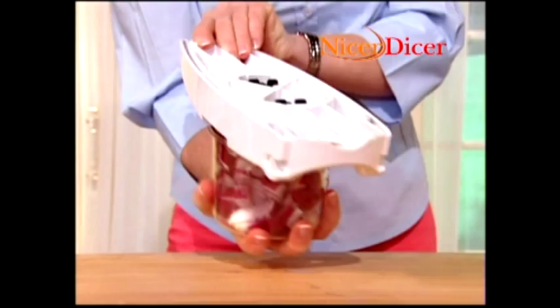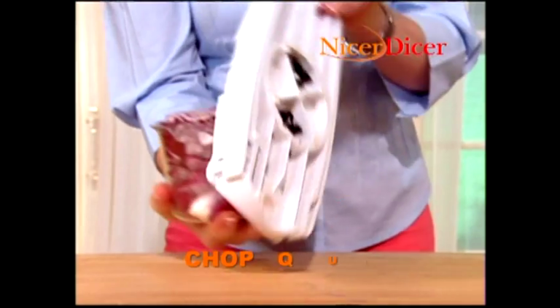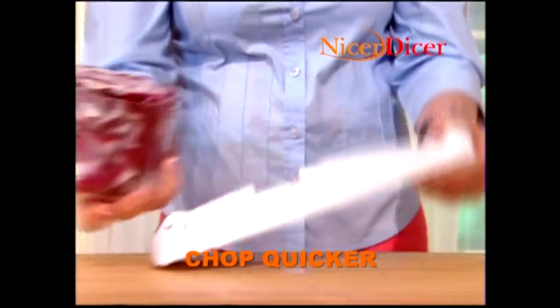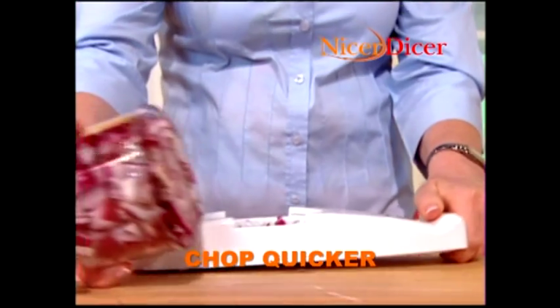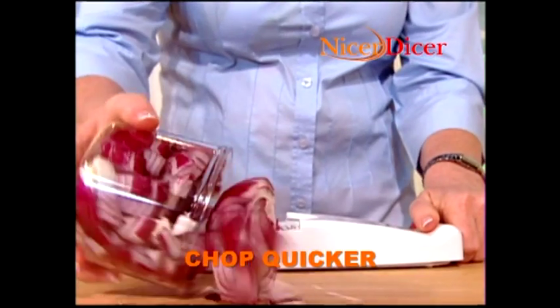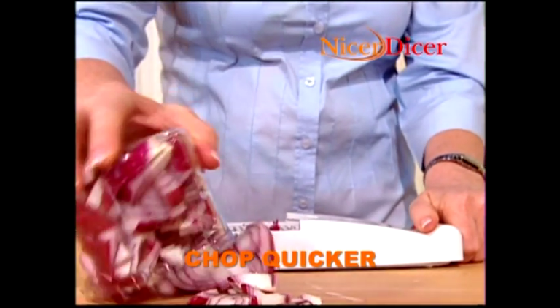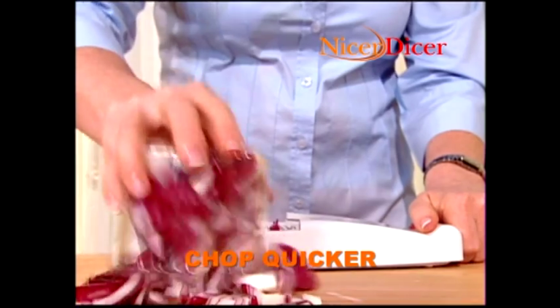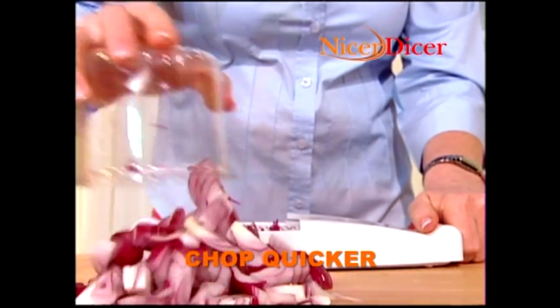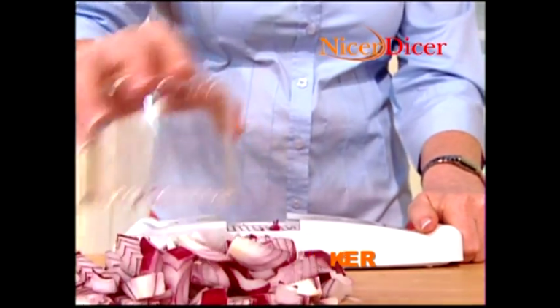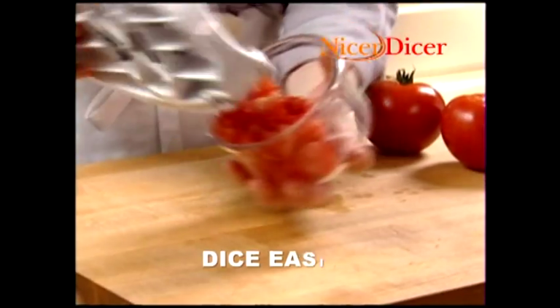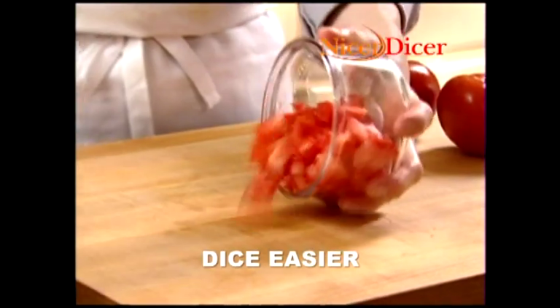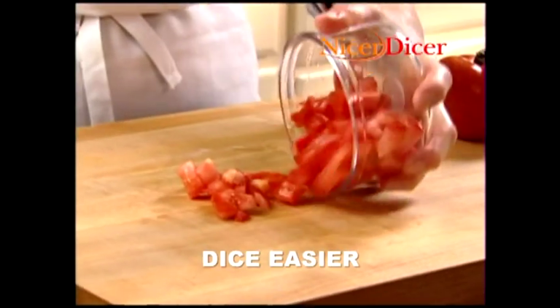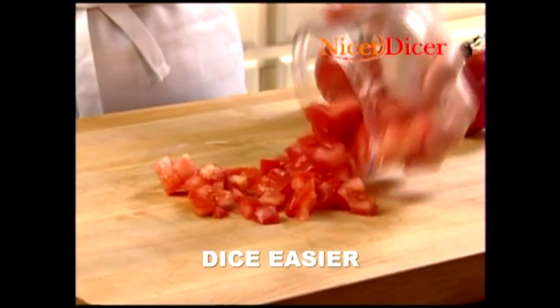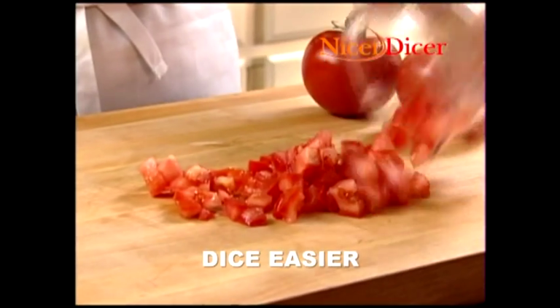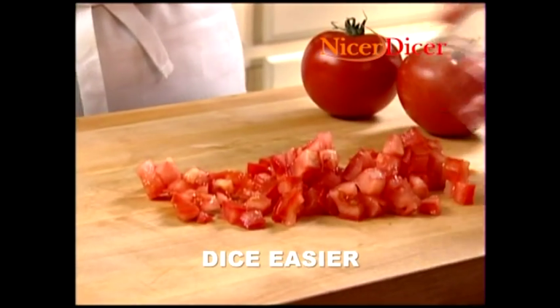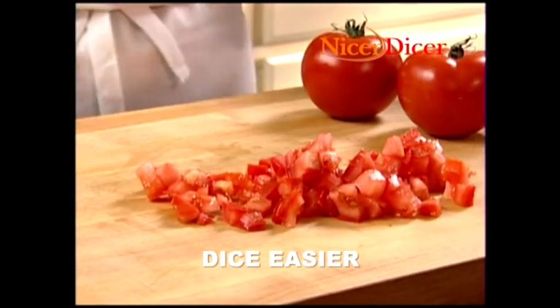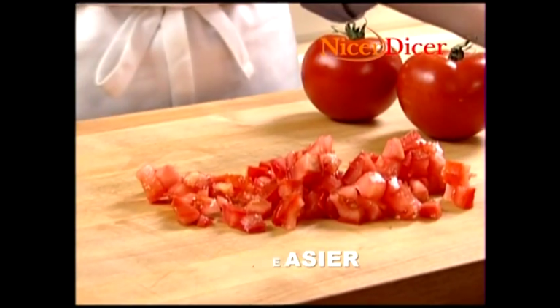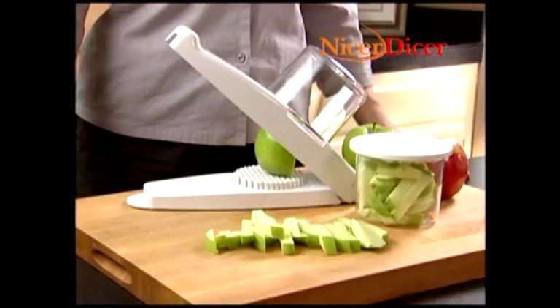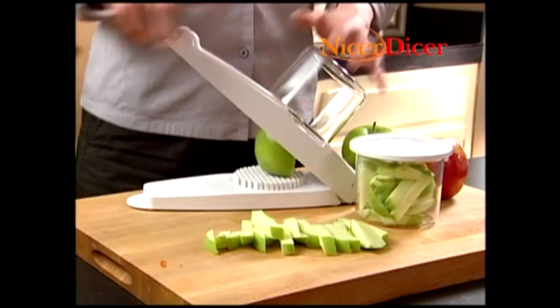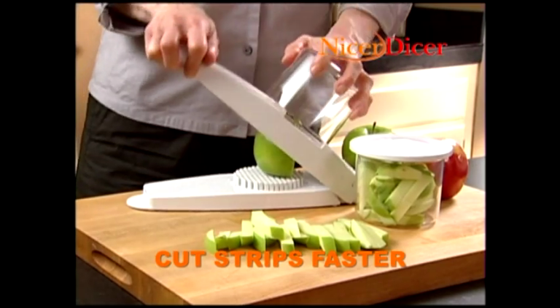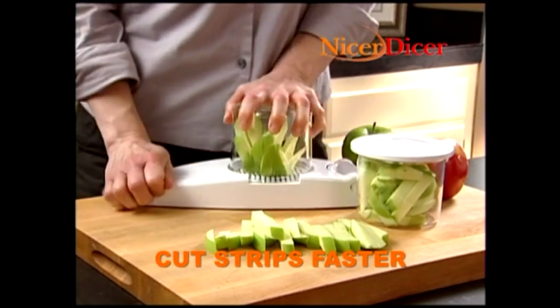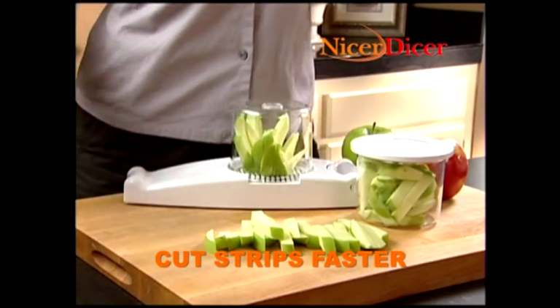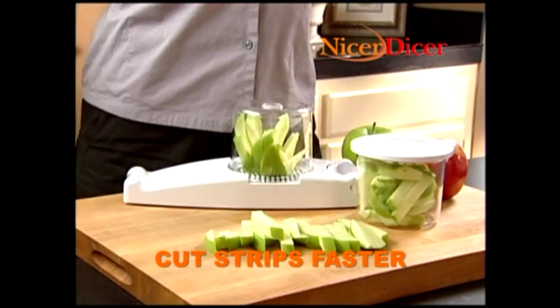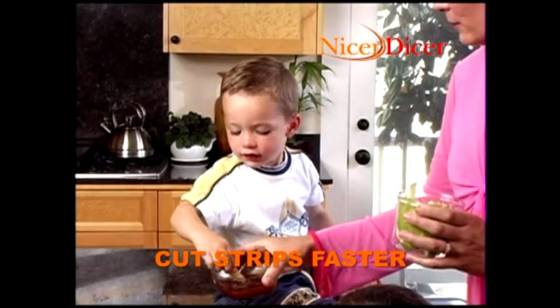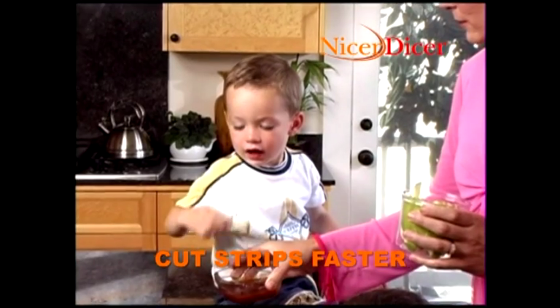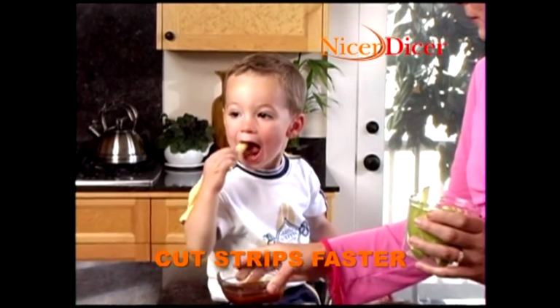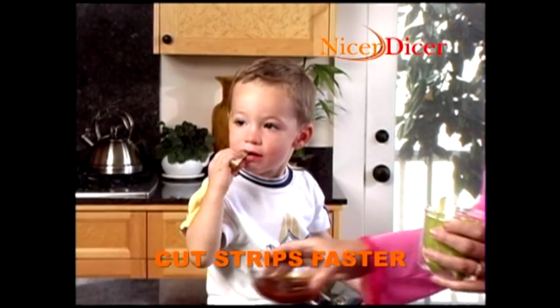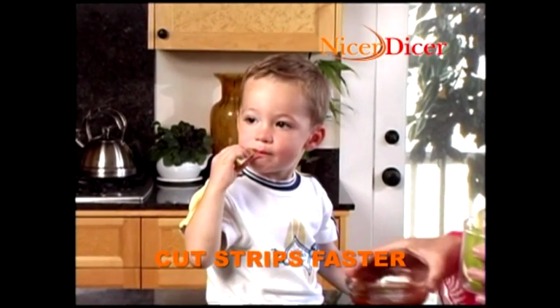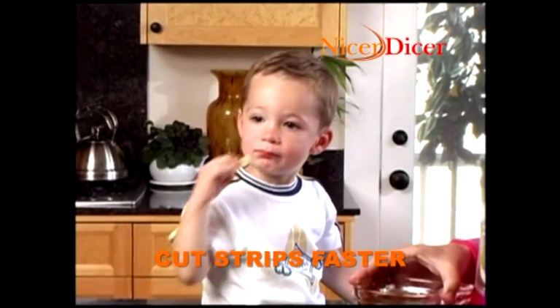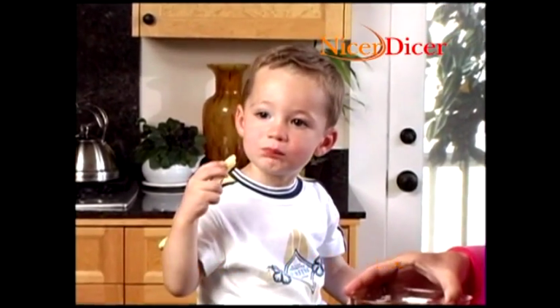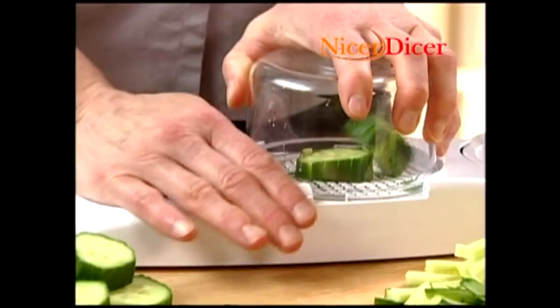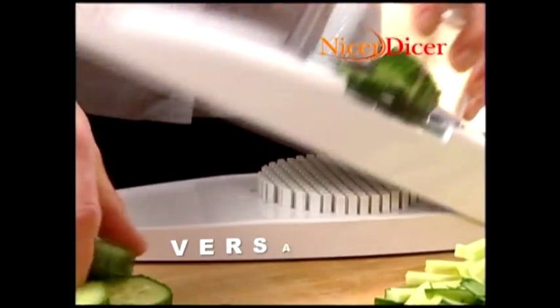Now you can chop onions faster and better without any tears. Look at how perfectly it dices this tomato. No other product can do that. Make healthy snacks — these apple sticks took less than 5 seconds and the kids love them.